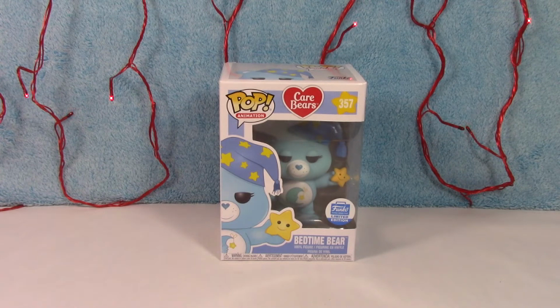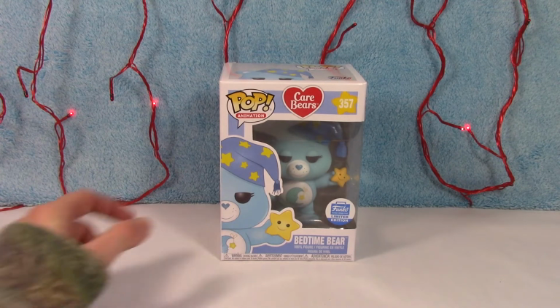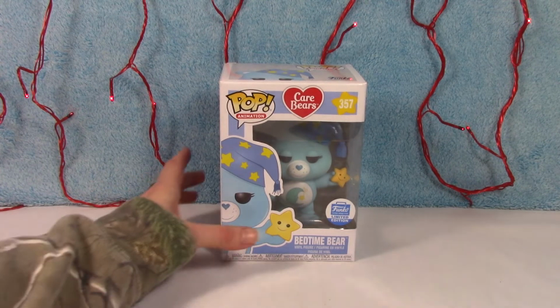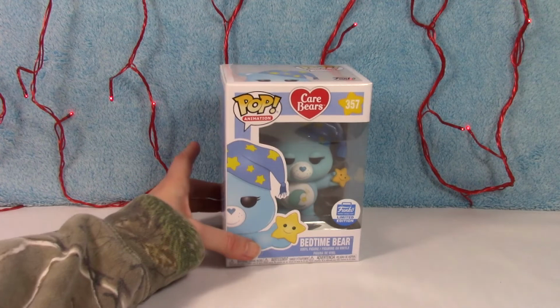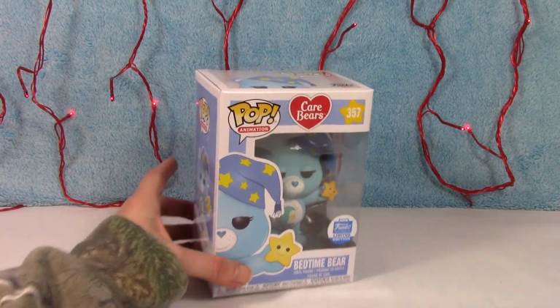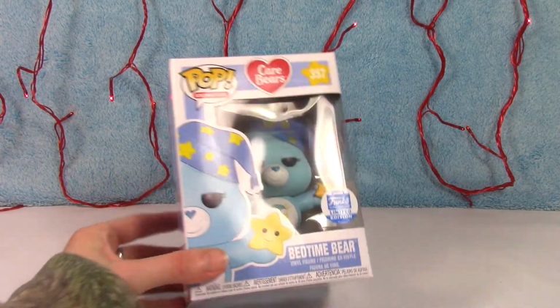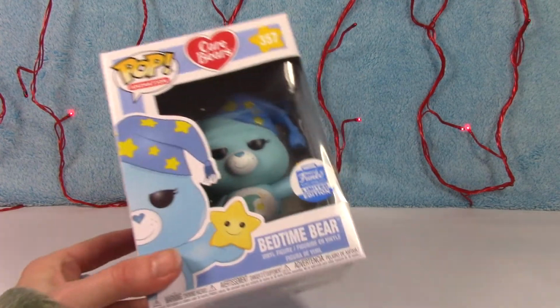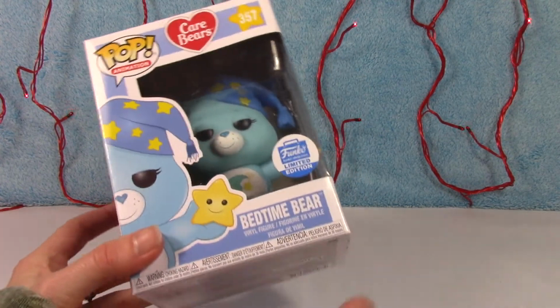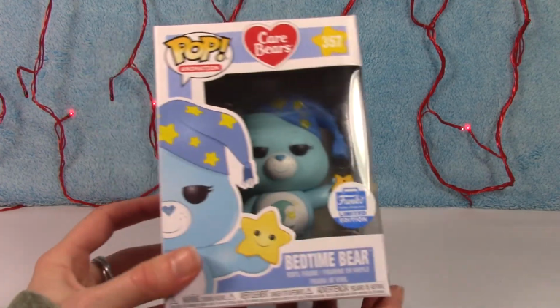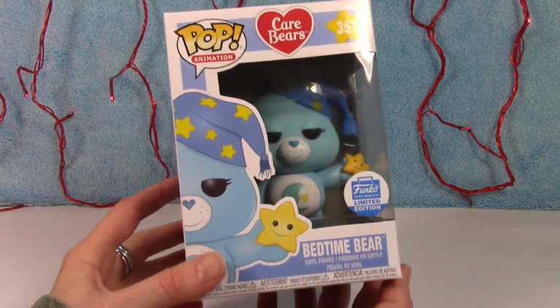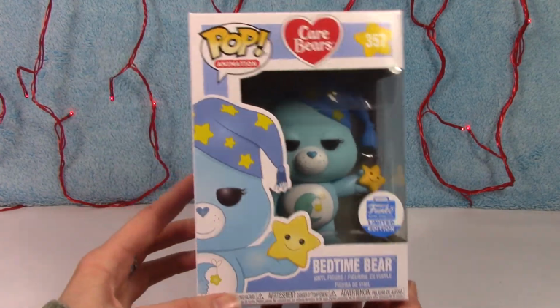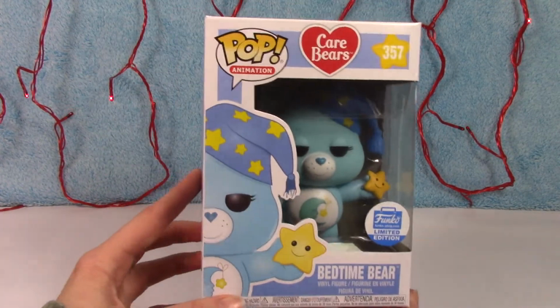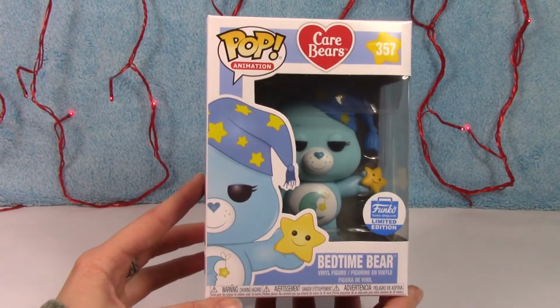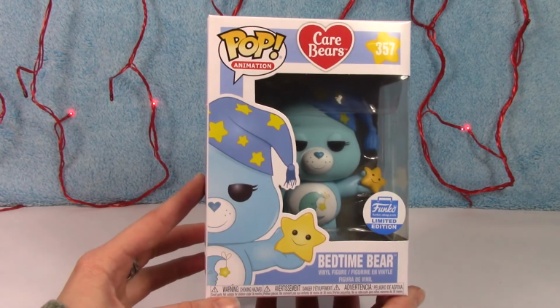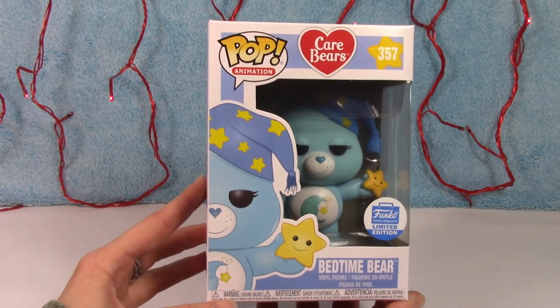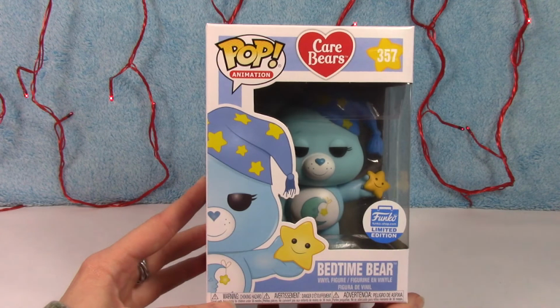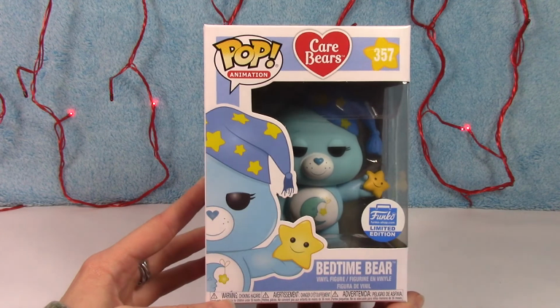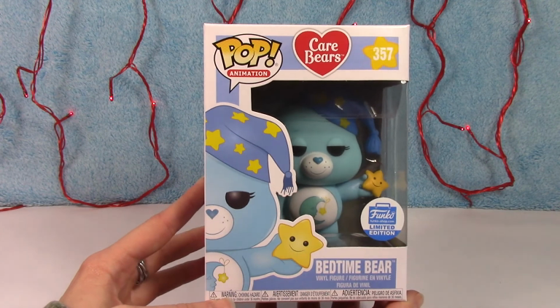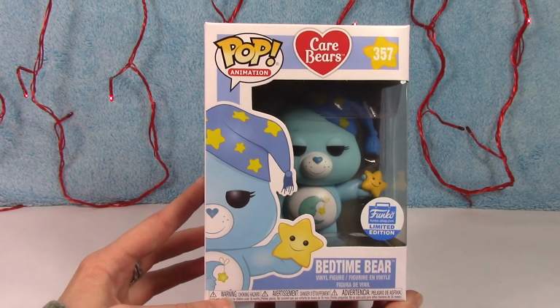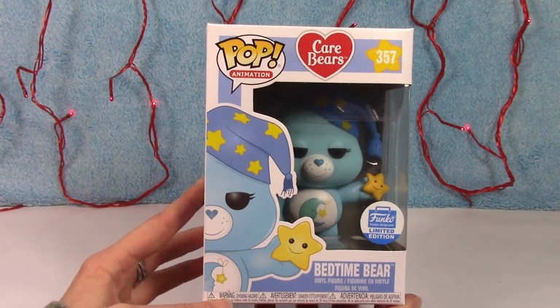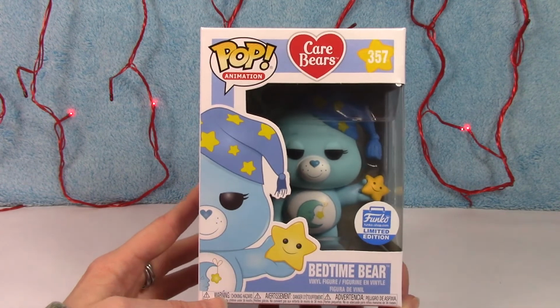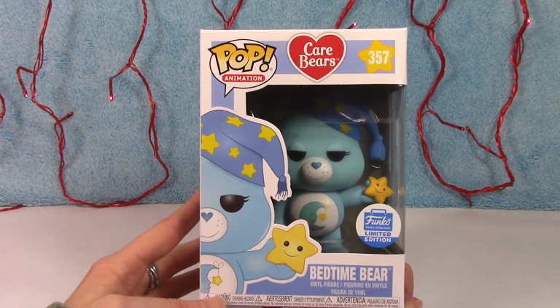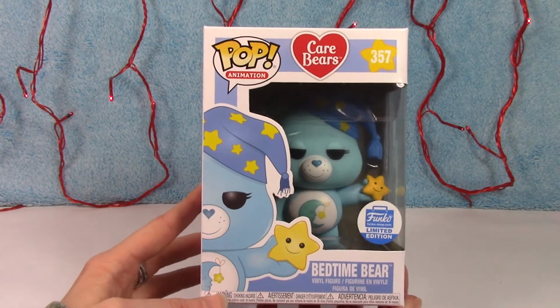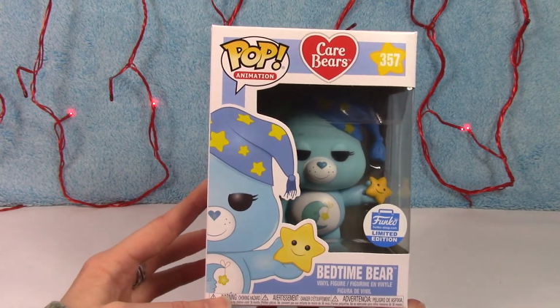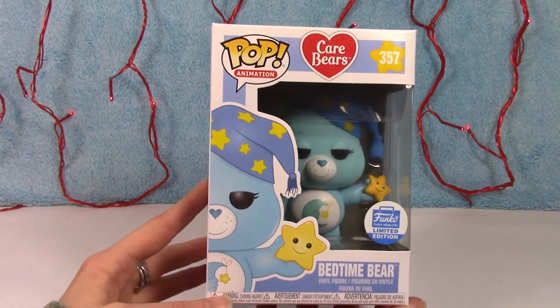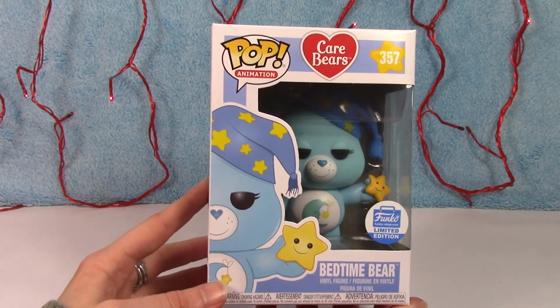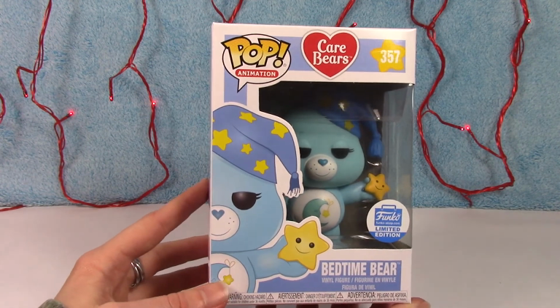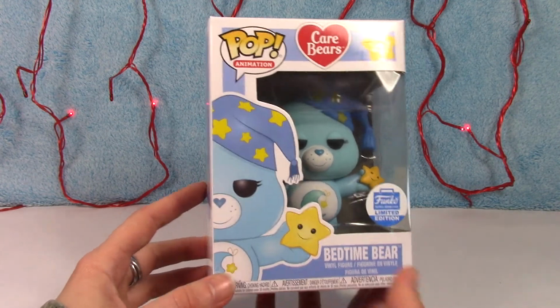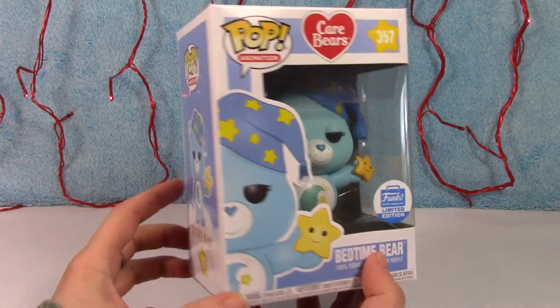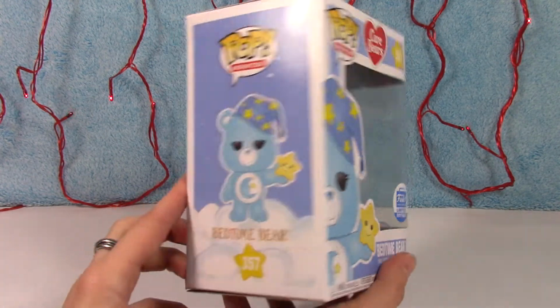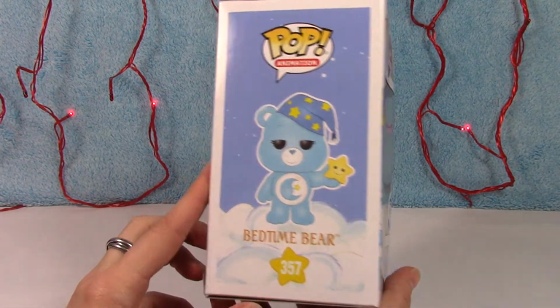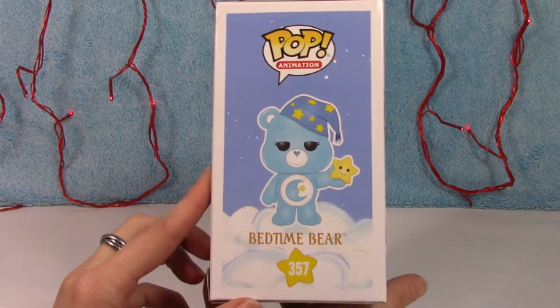So let's take him out. I've never taken him out of the box, so you and me are going to get to see it for the first time together.